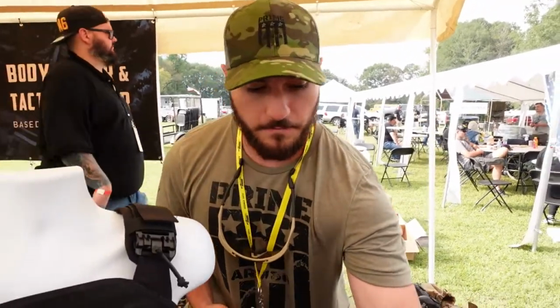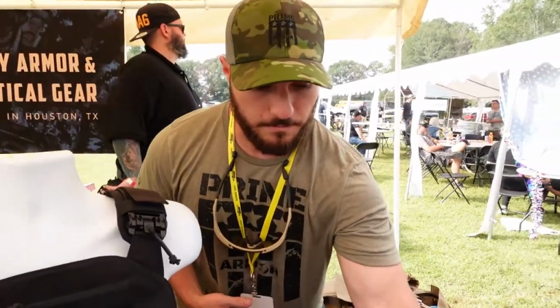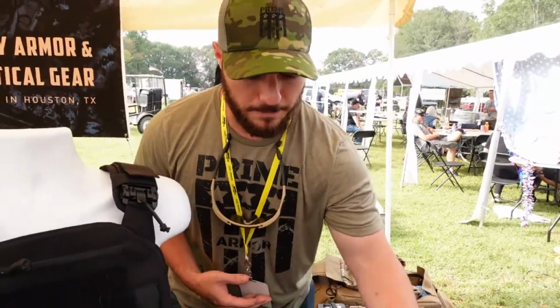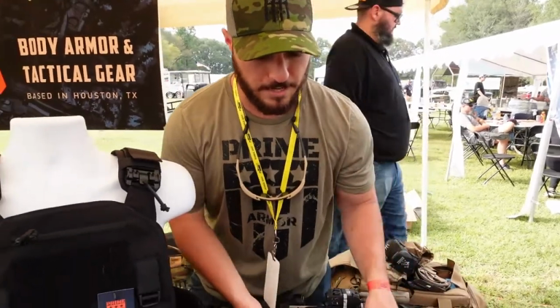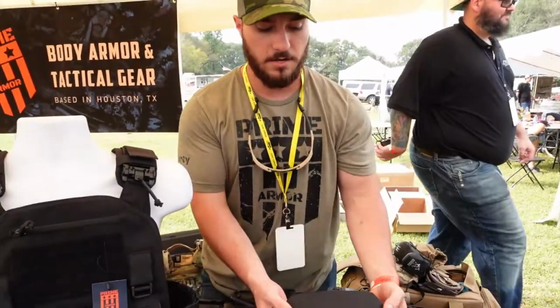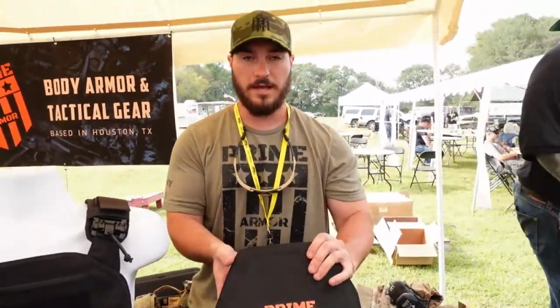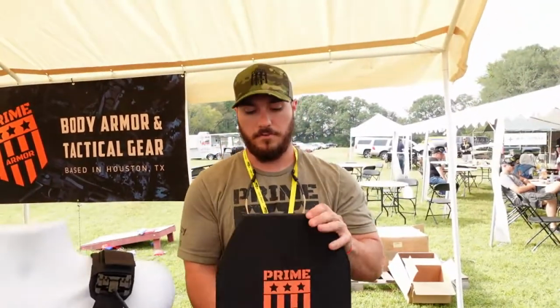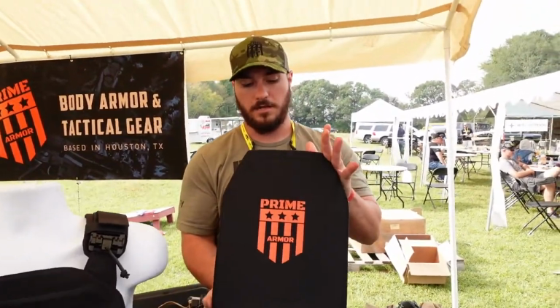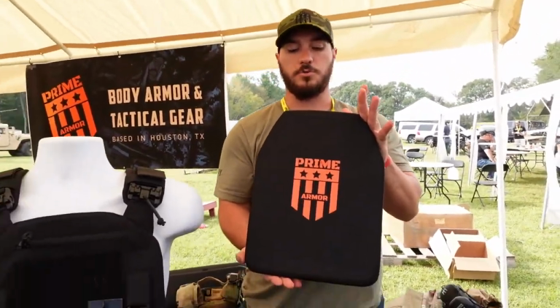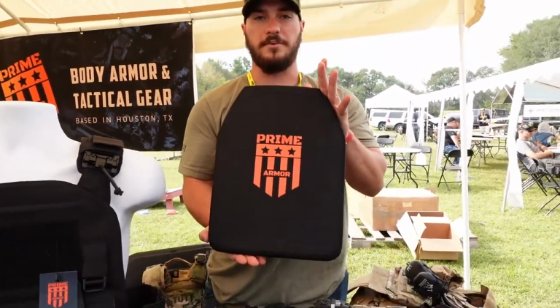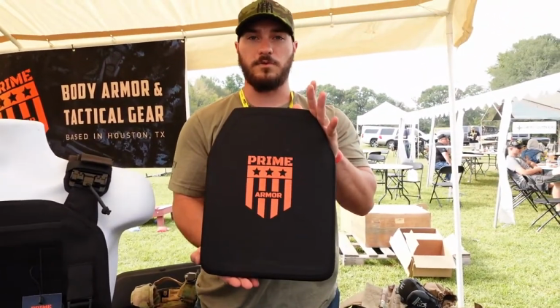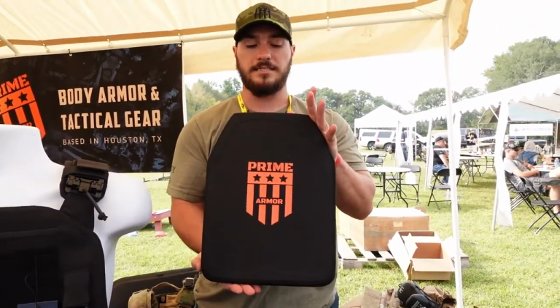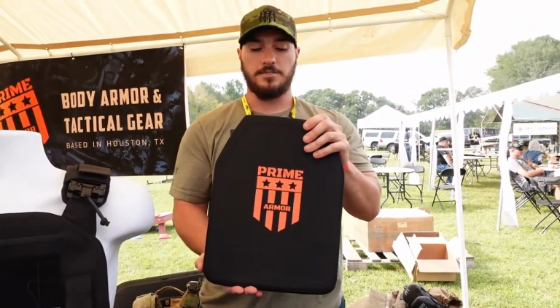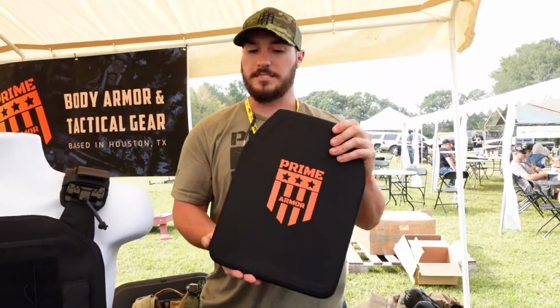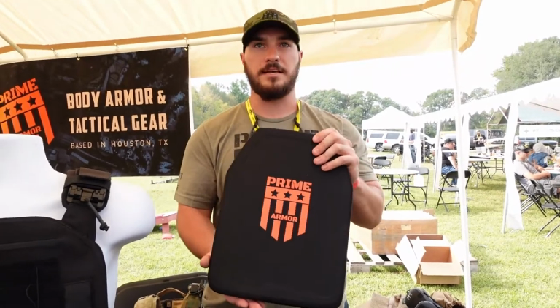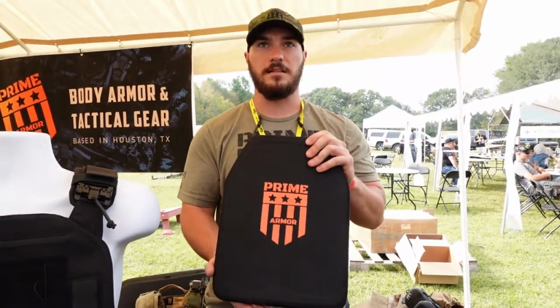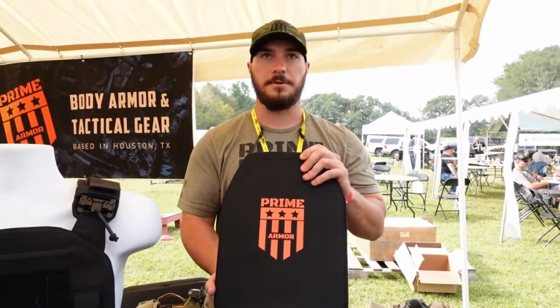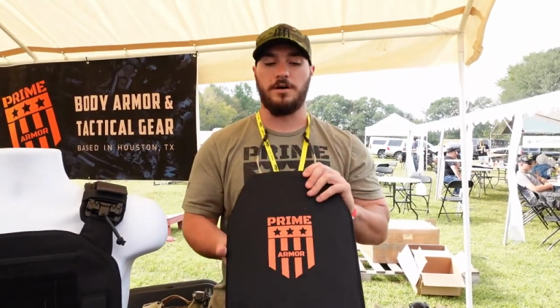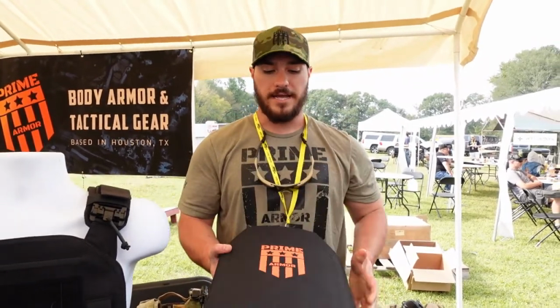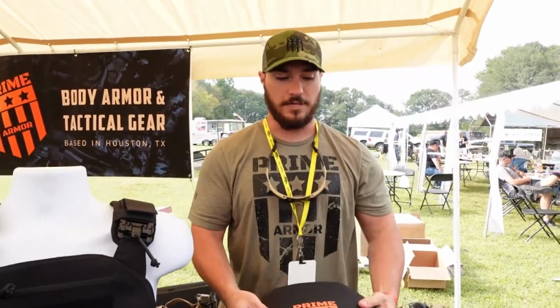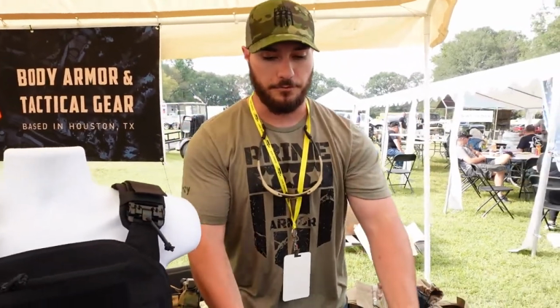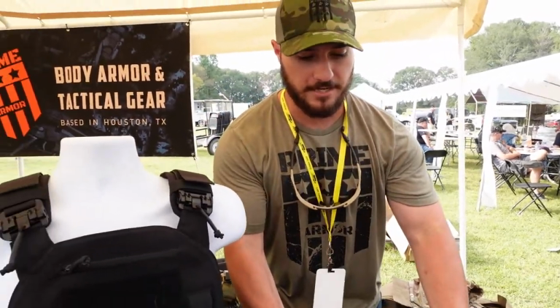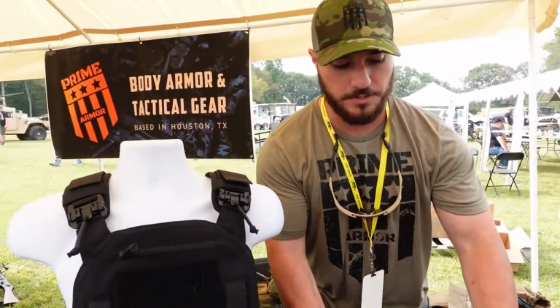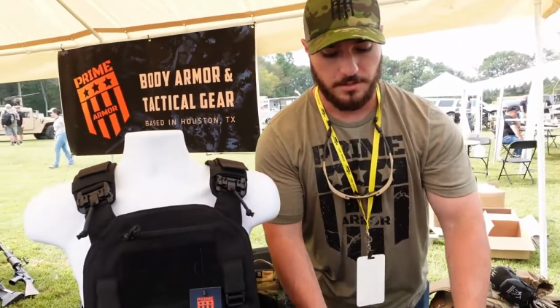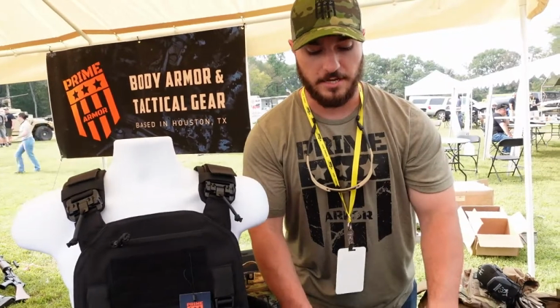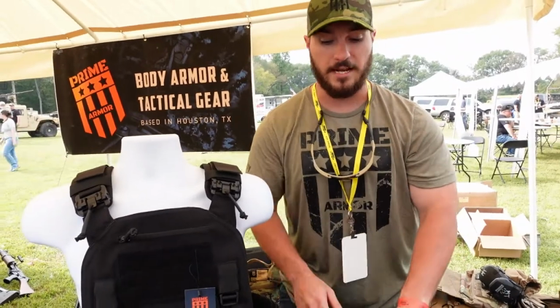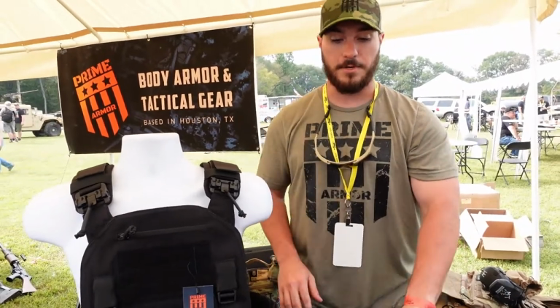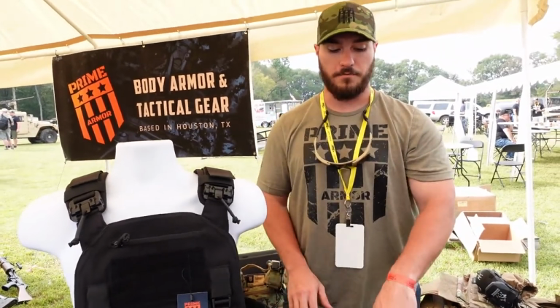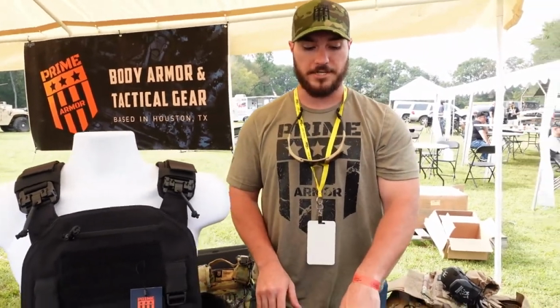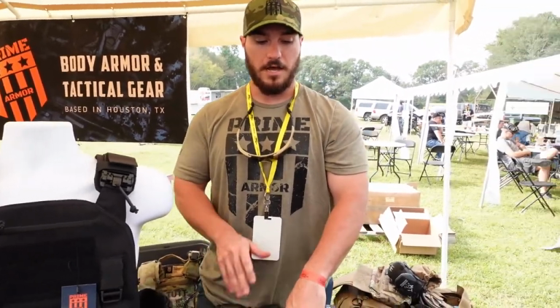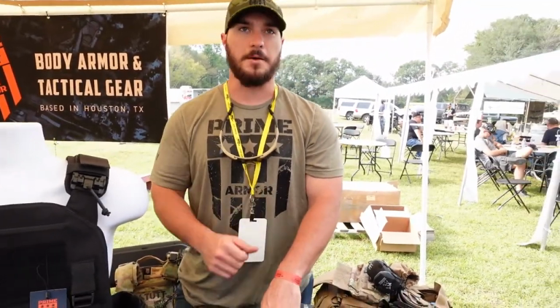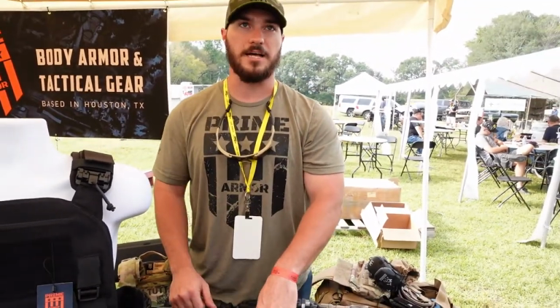By popular demand we have the larger ones, the 11 by 14s. It's the same thing as the 10 by 12 — still that level 3 protection, which is saying a lot from us for protection, just in that bigger size.